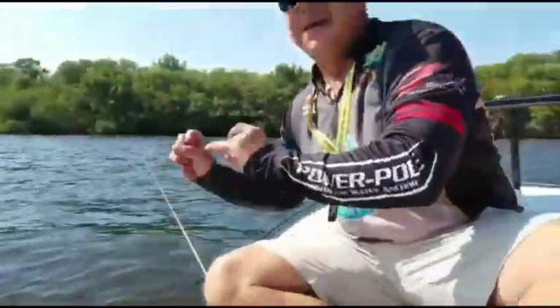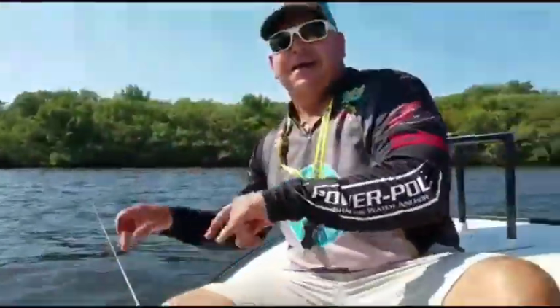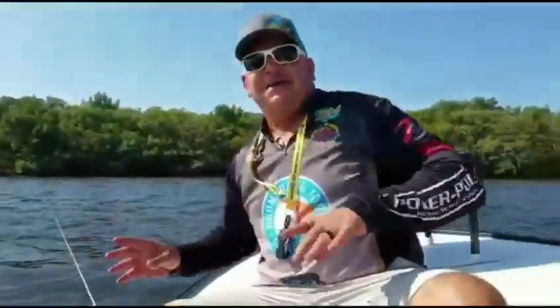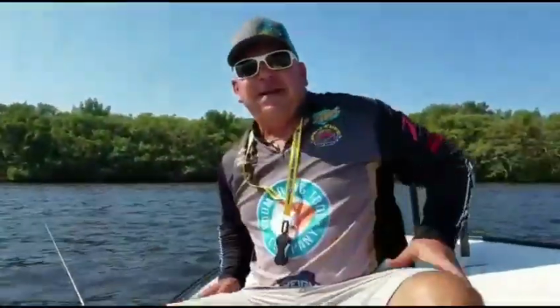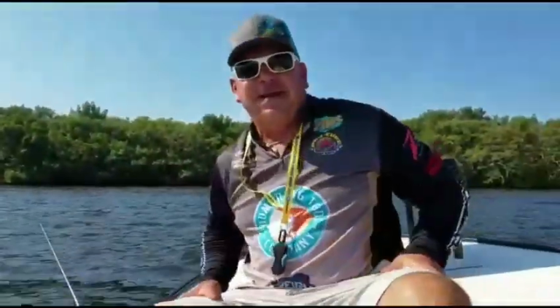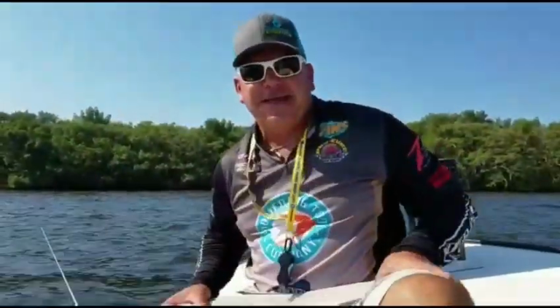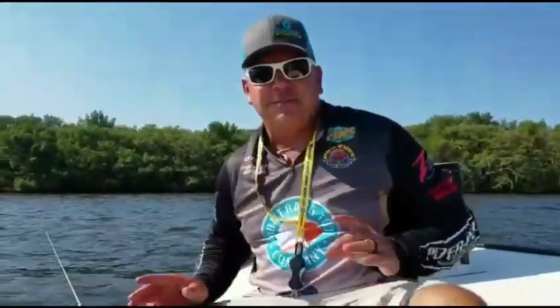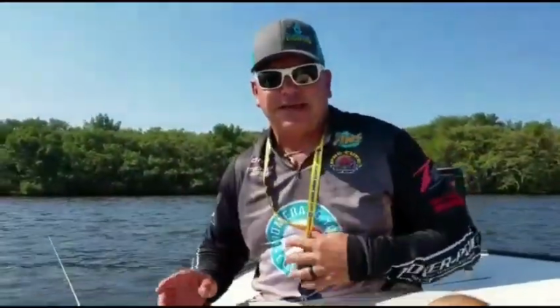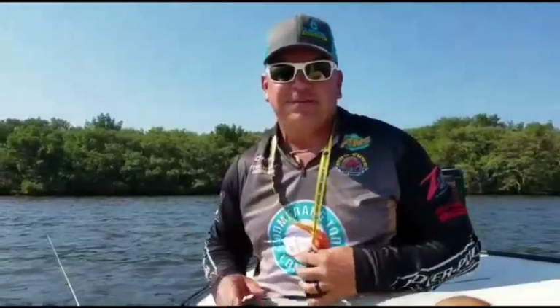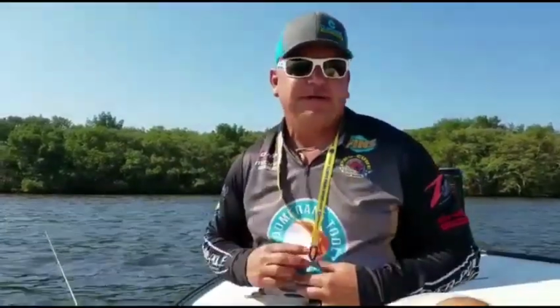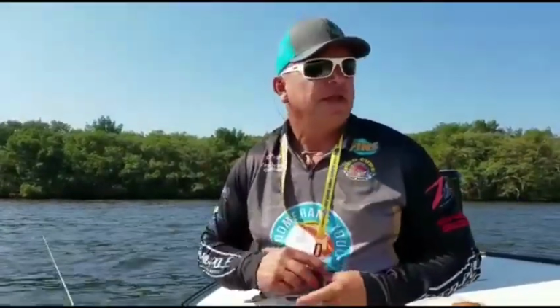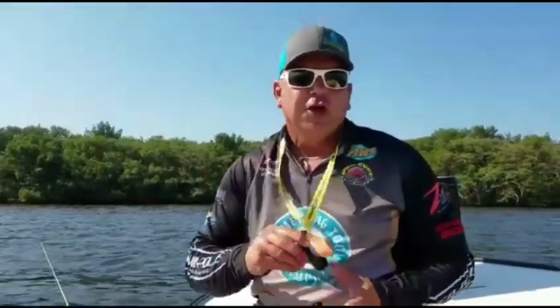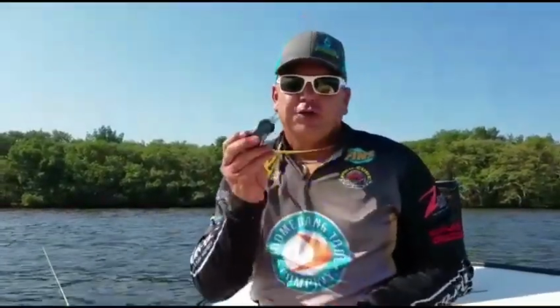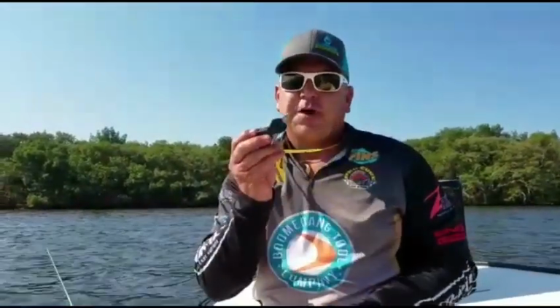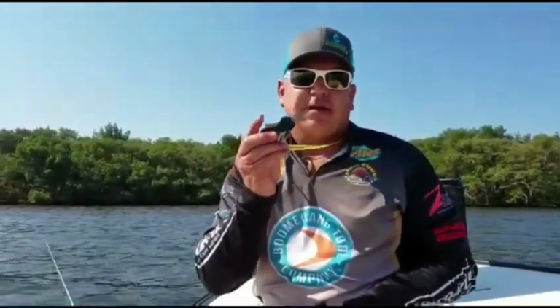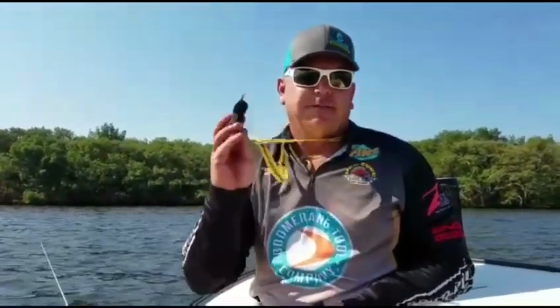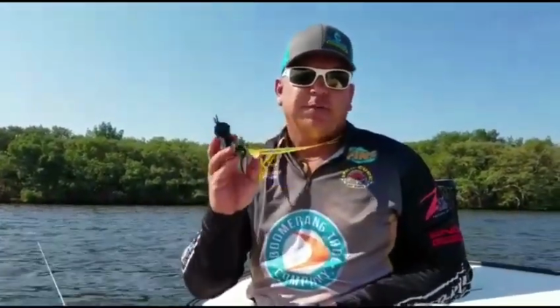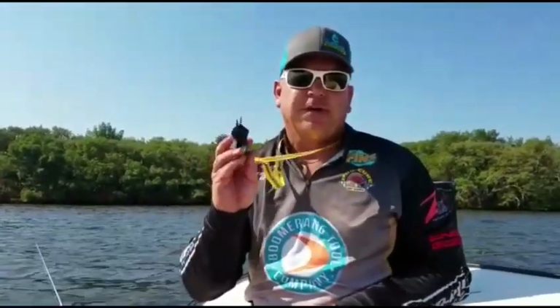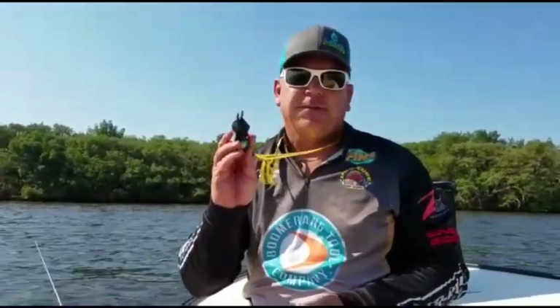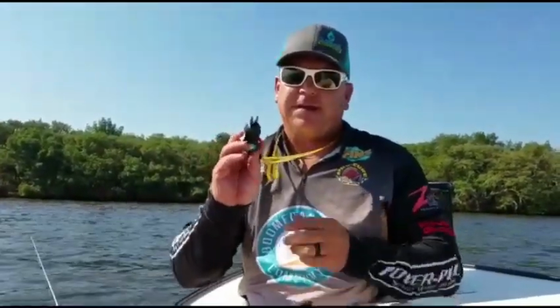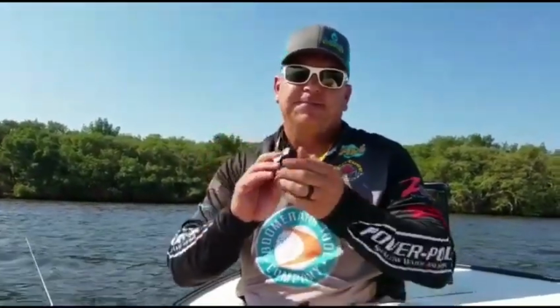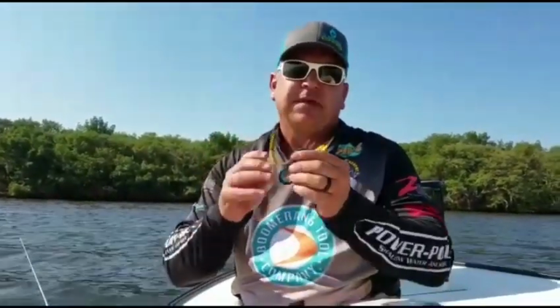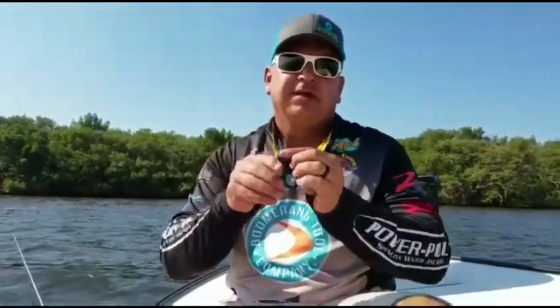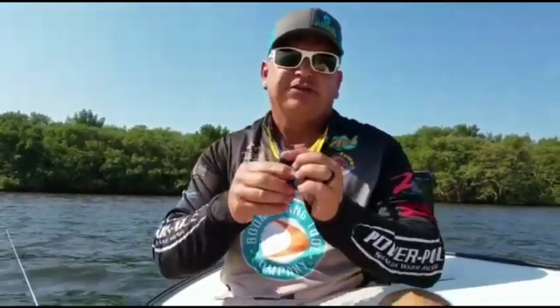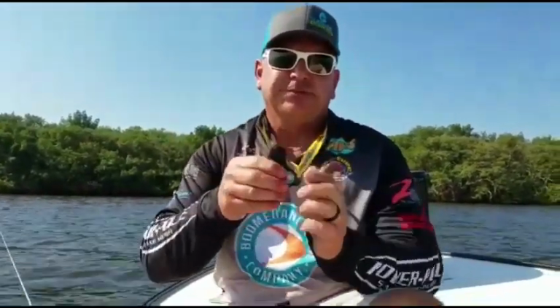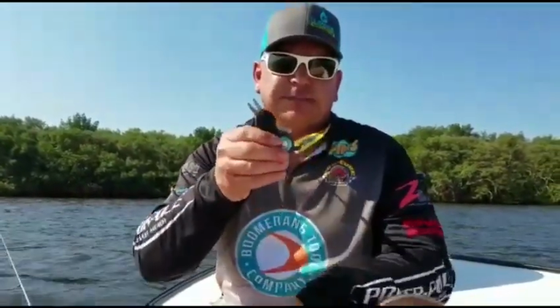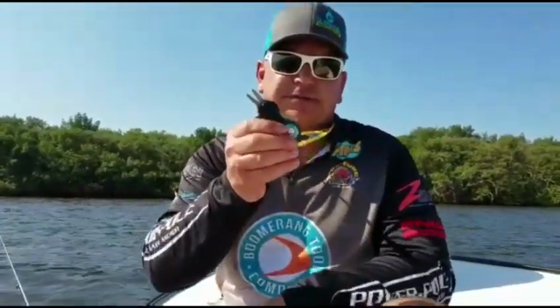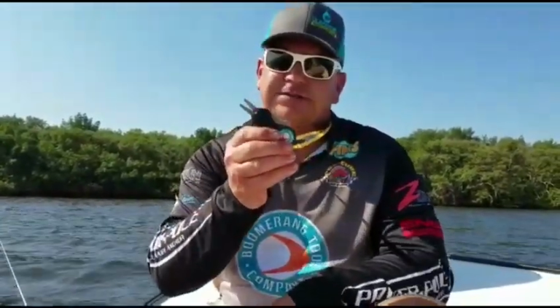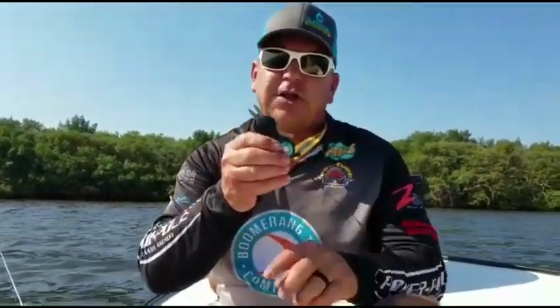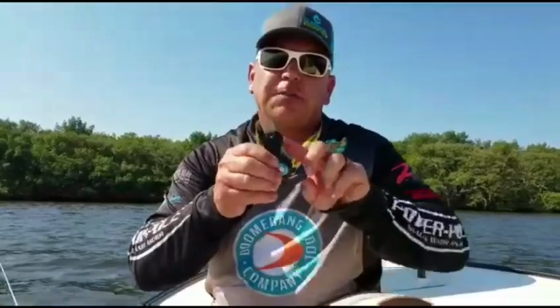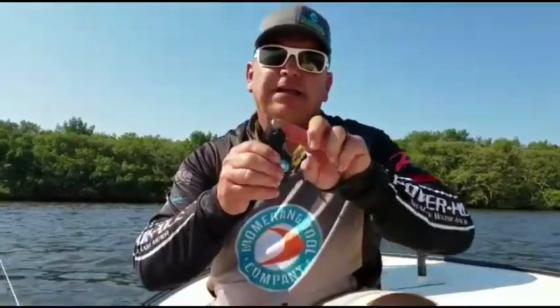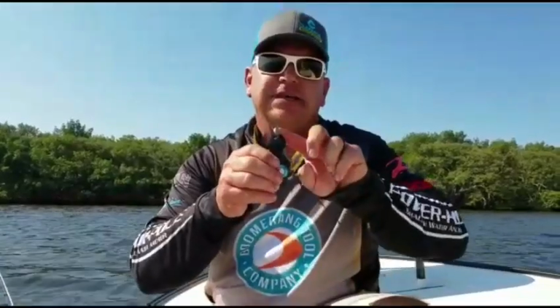Hey everybody, Captain Mickey Gibbs. New product: Boomerang T-Ring. The Super Snip — it's our original long-bladed snip.